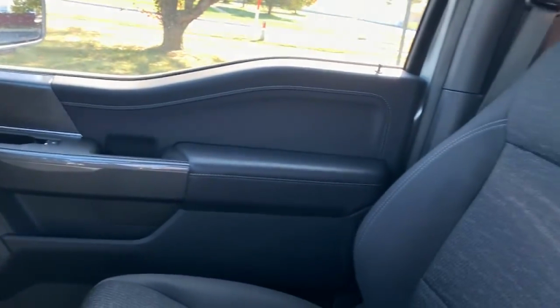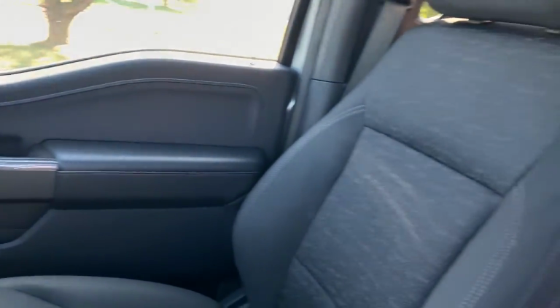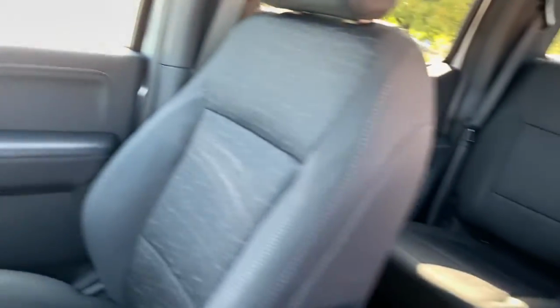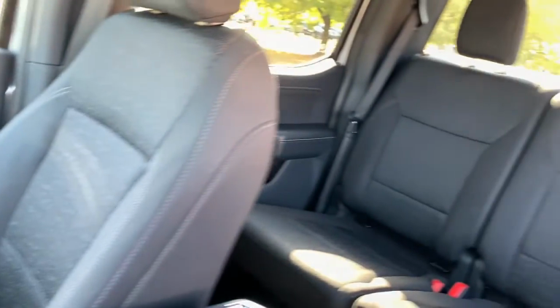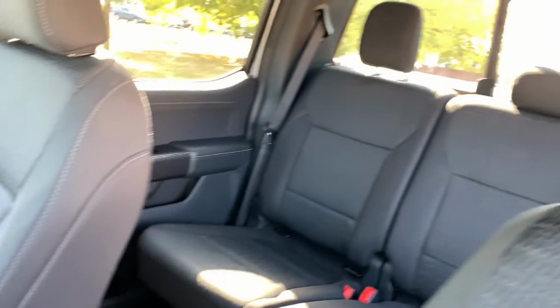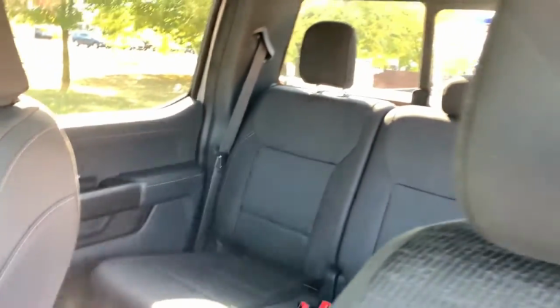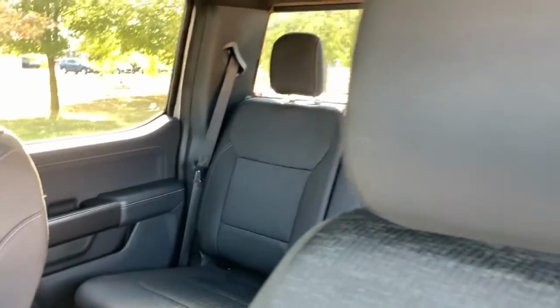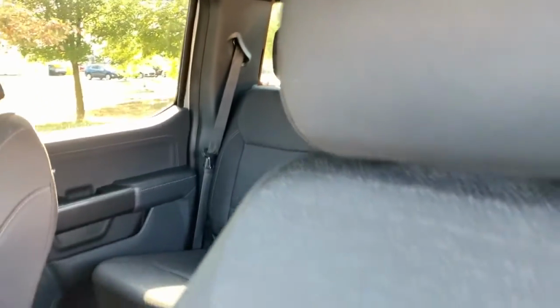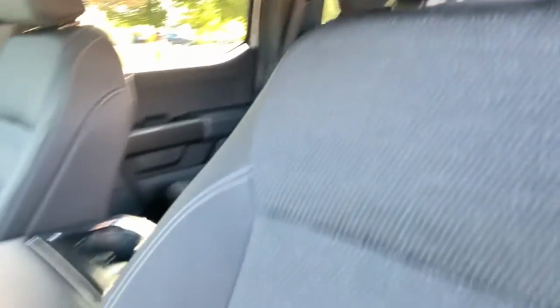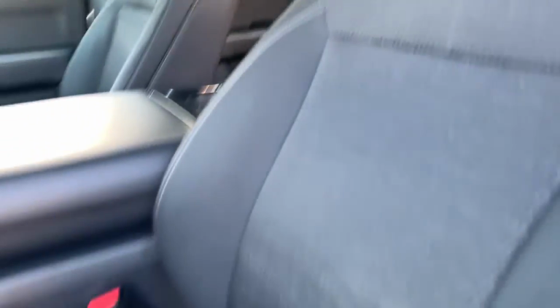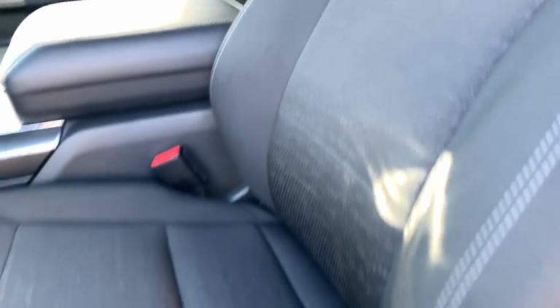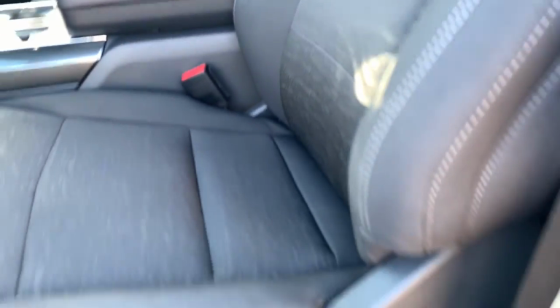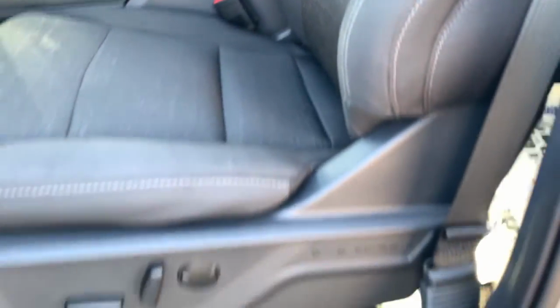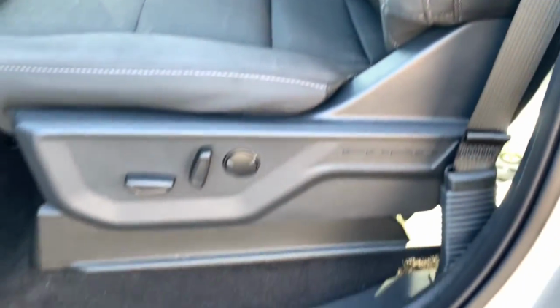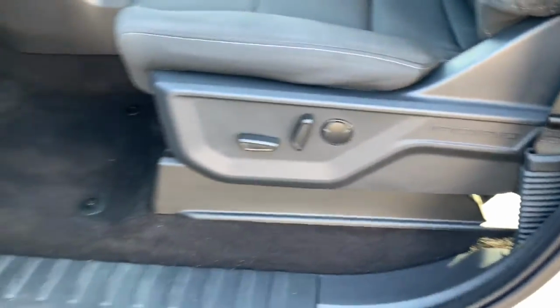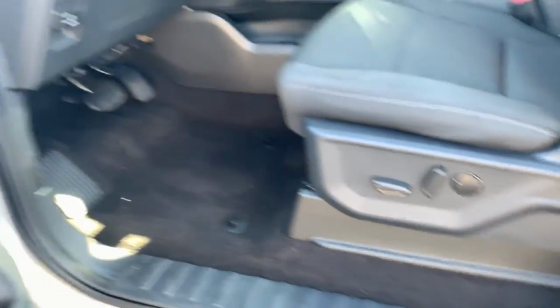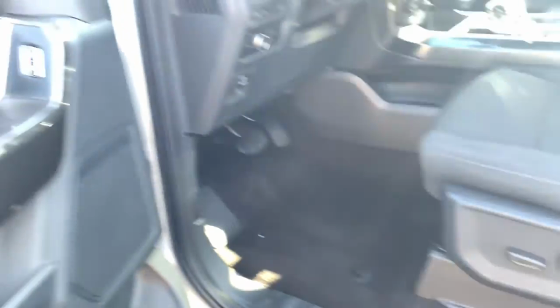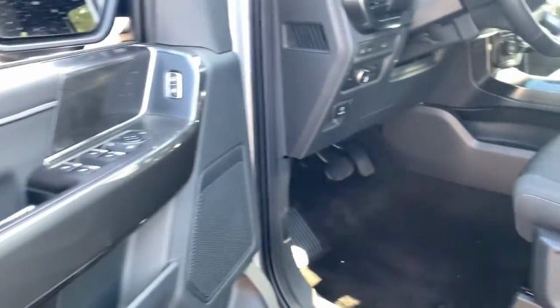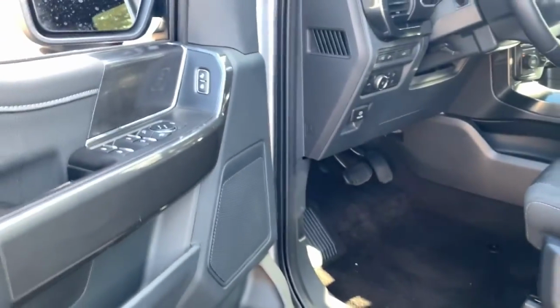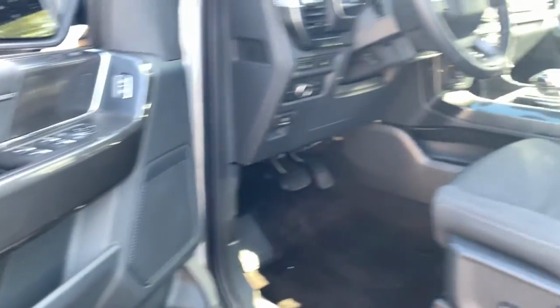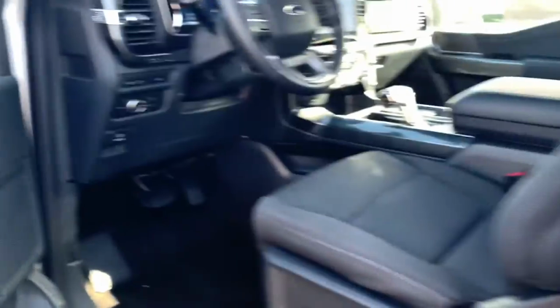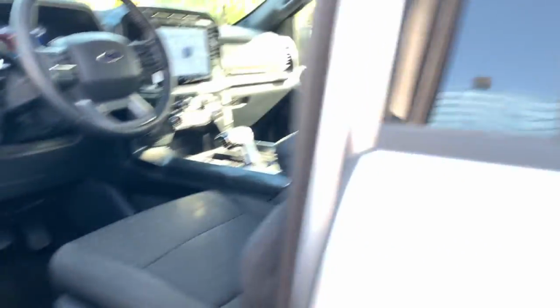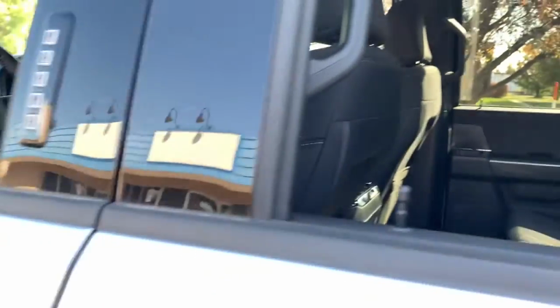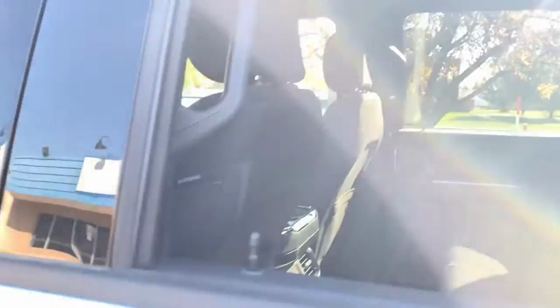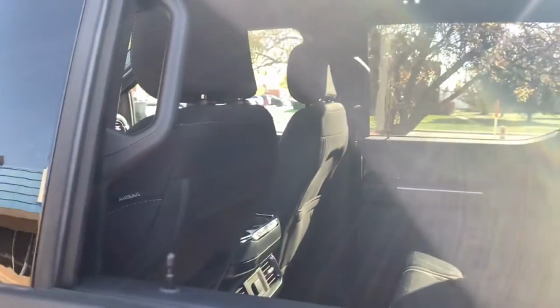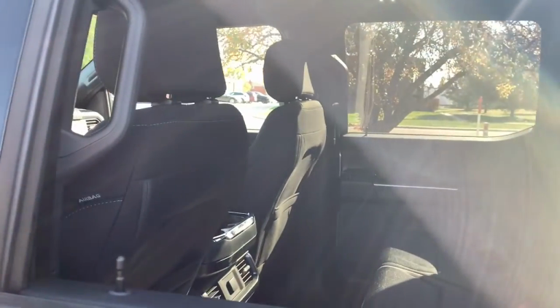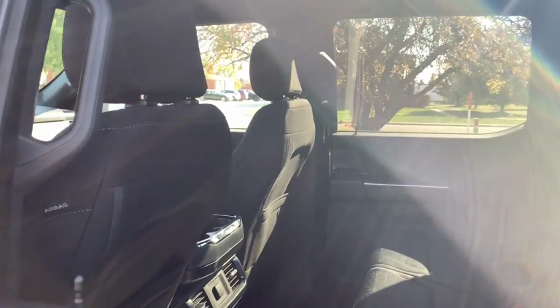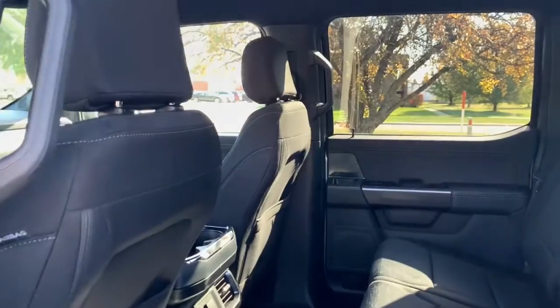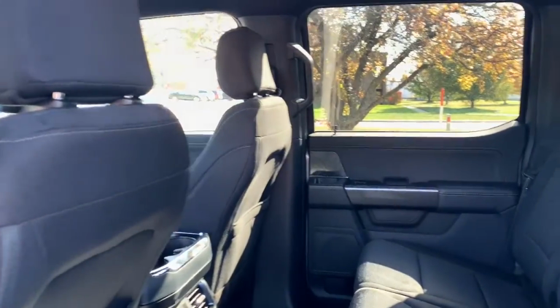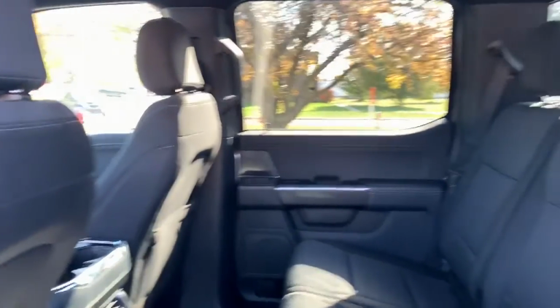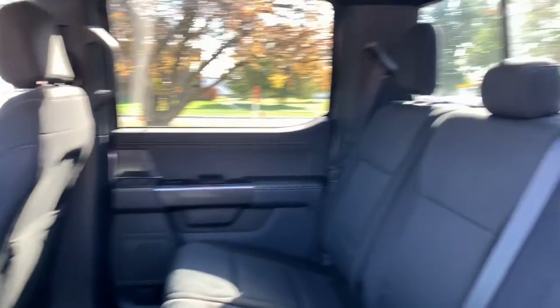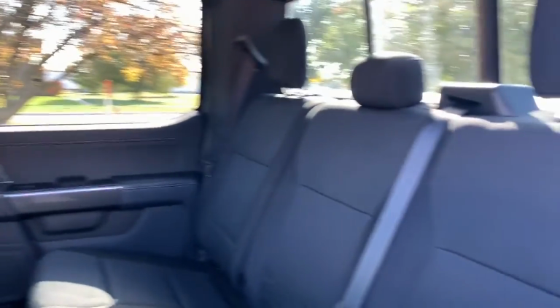Don't miss the opportunity to get into this F-150, the pickup that's at the head of its class. Our team will give you an outstanding test drive experience. Stop in today.